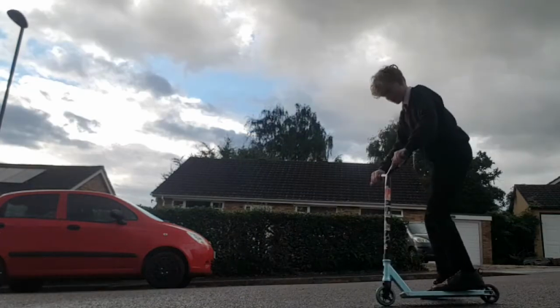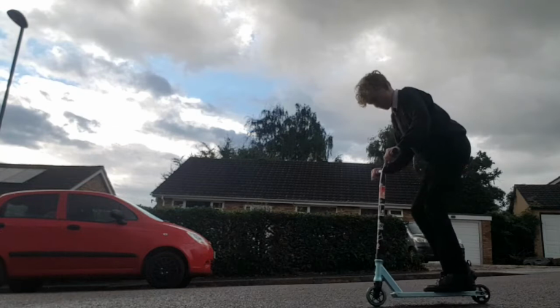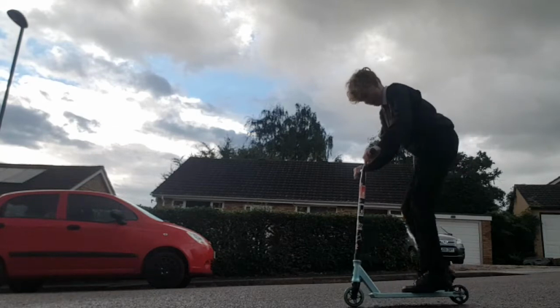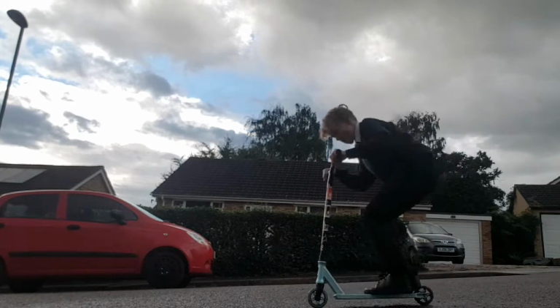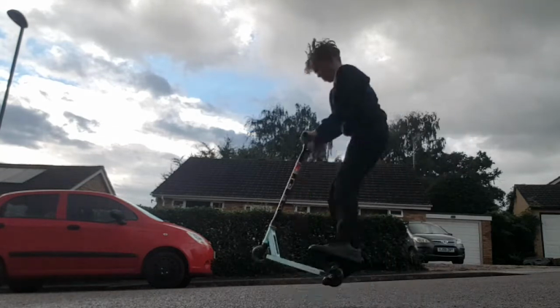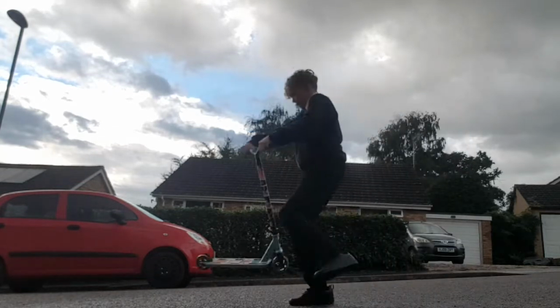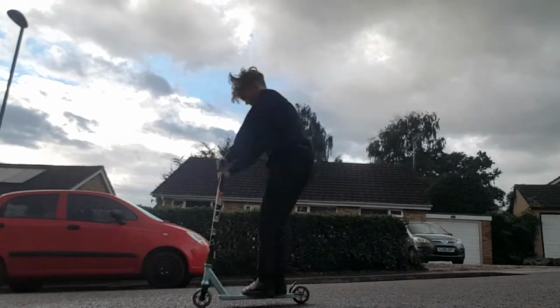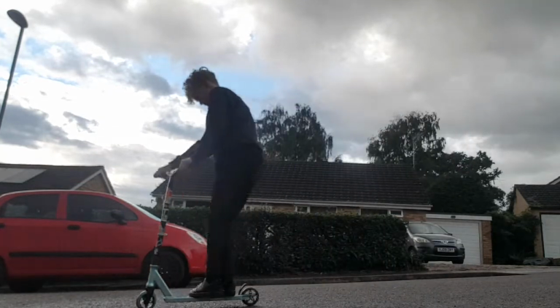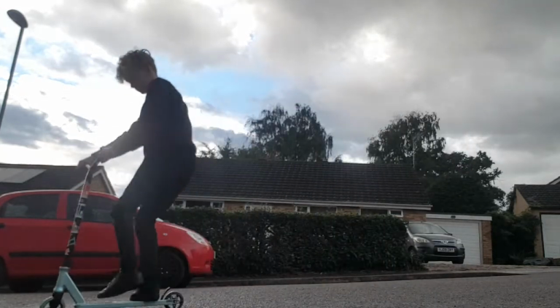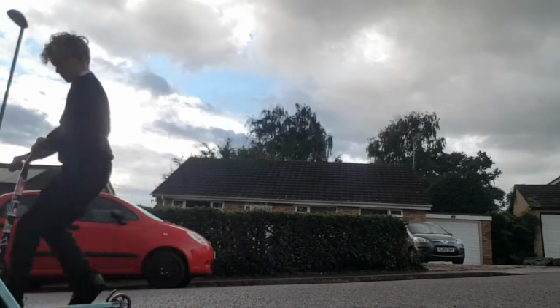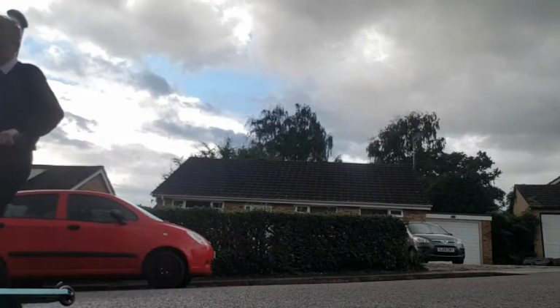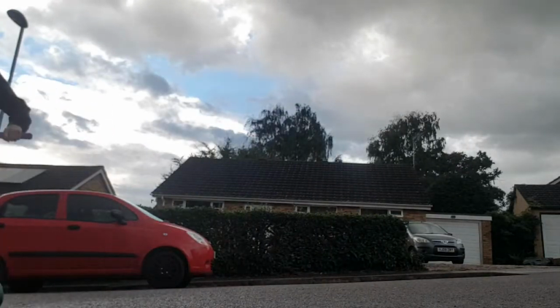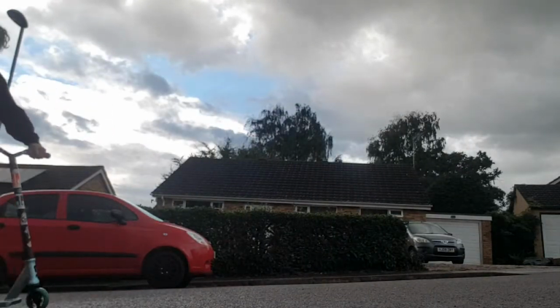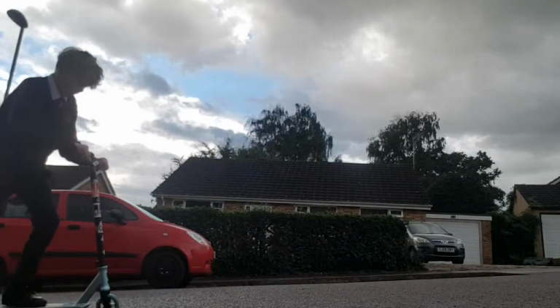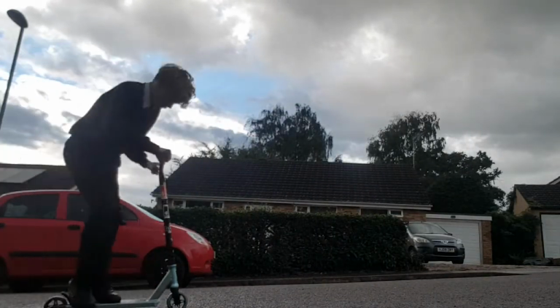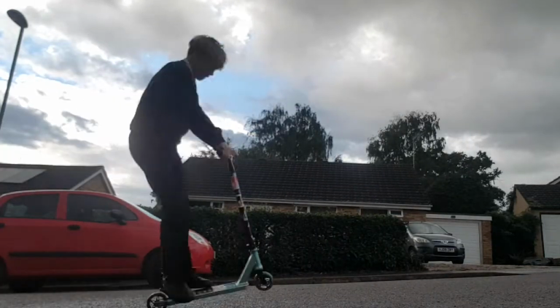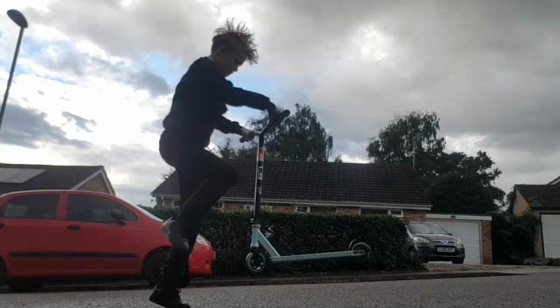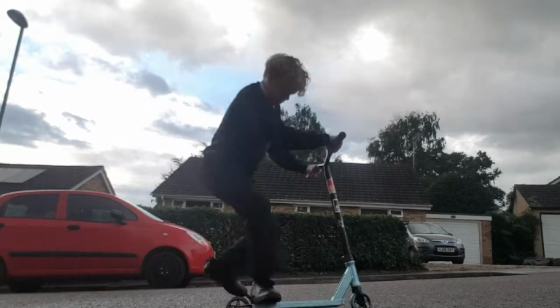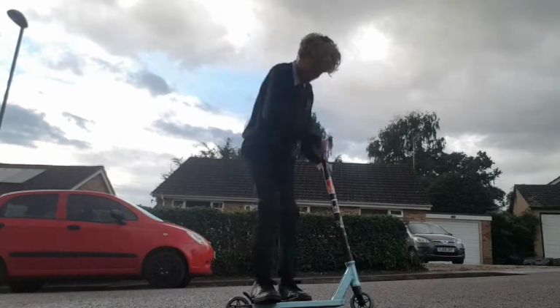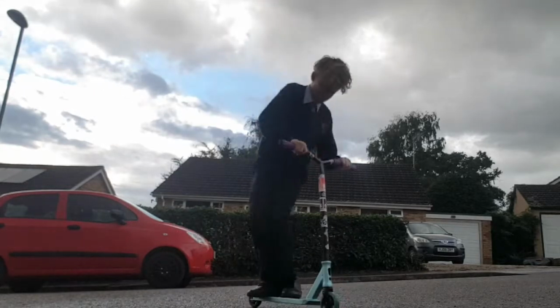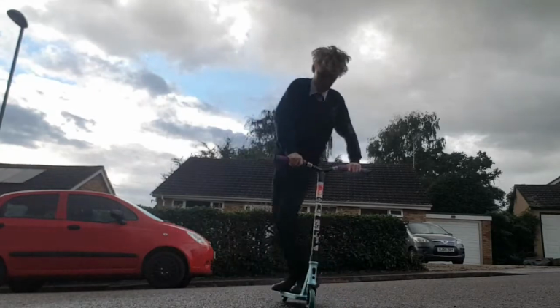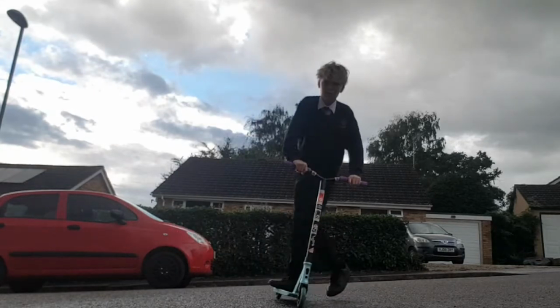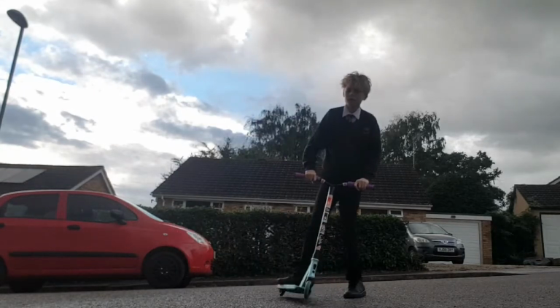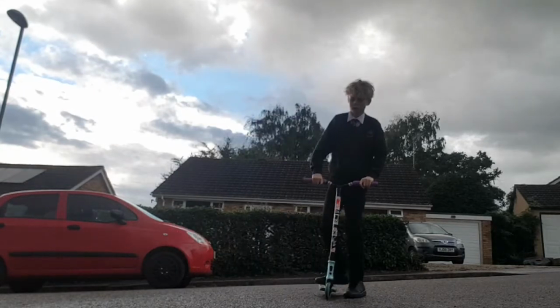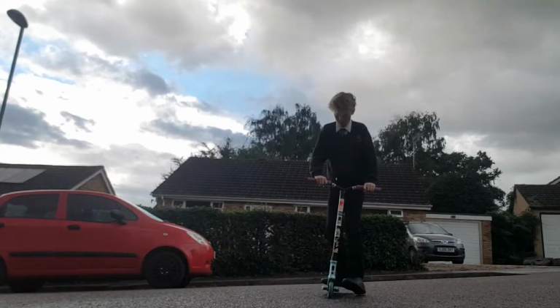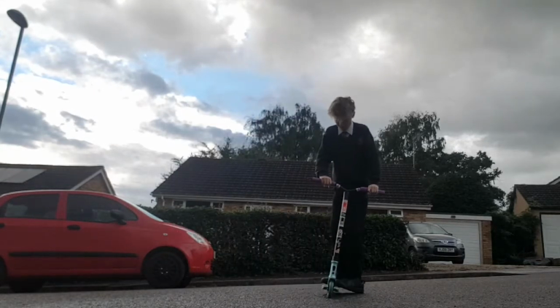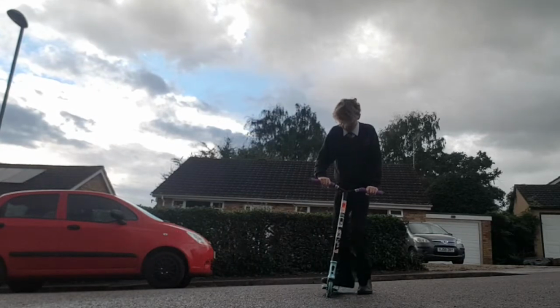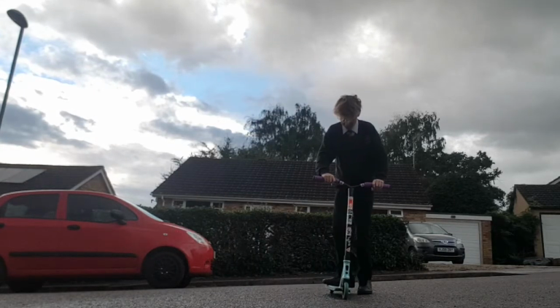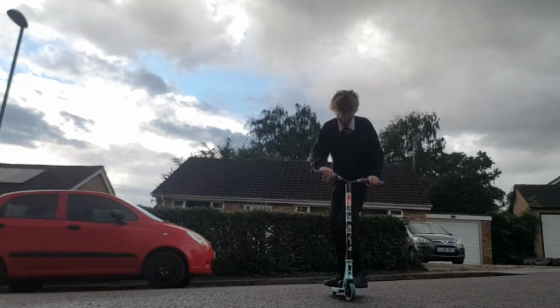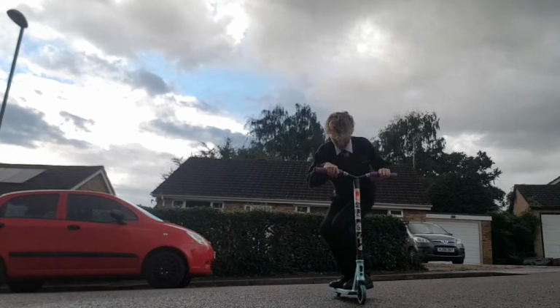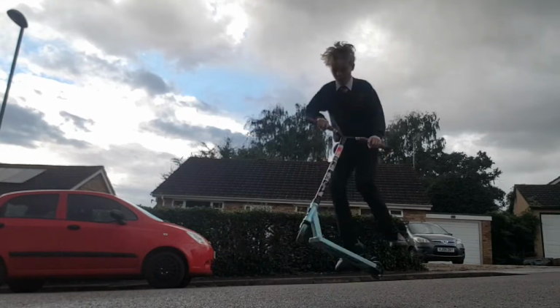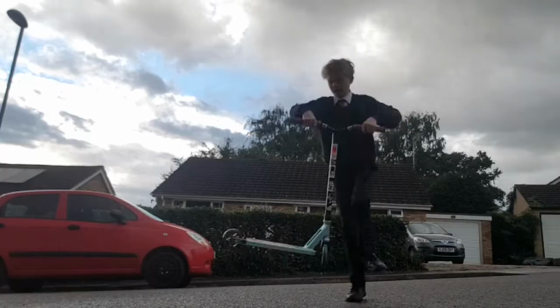Now we're going to practice flicking the deck, putting our foot down, and then landing back on the scooter like this. You can do it with your back foot or your front foot — I personally found my back foot easier, but you can do what you like.